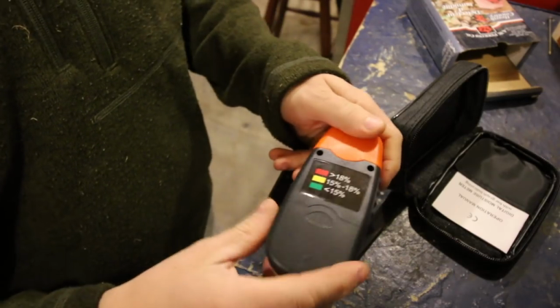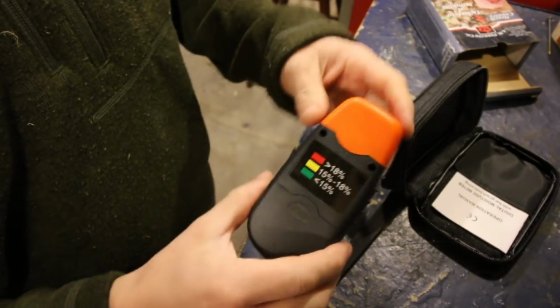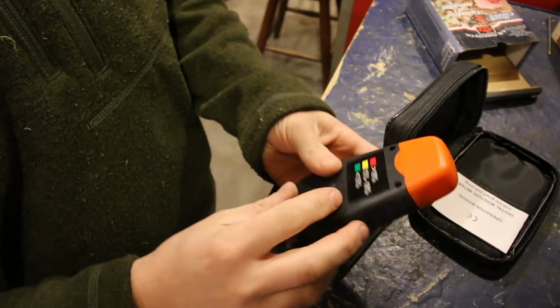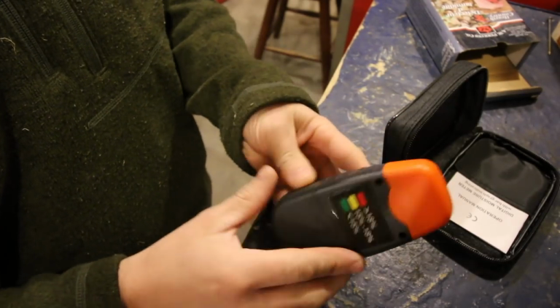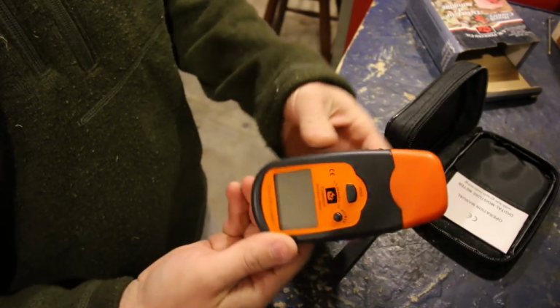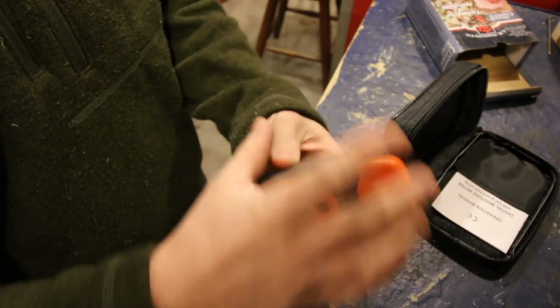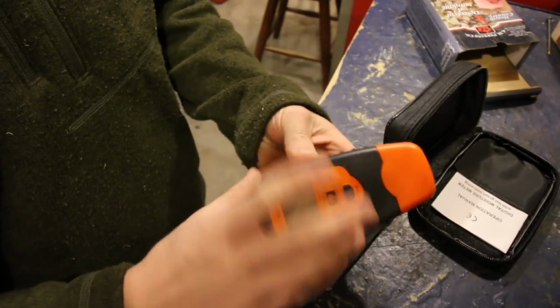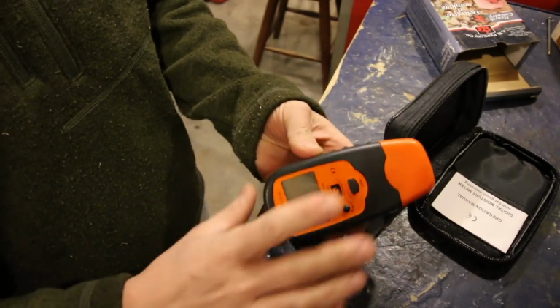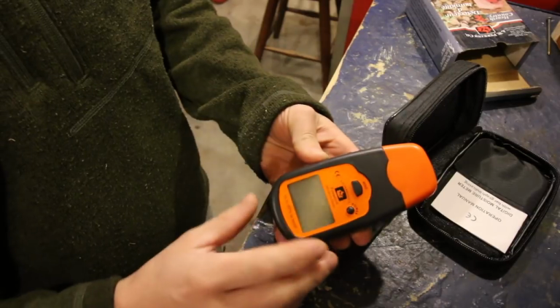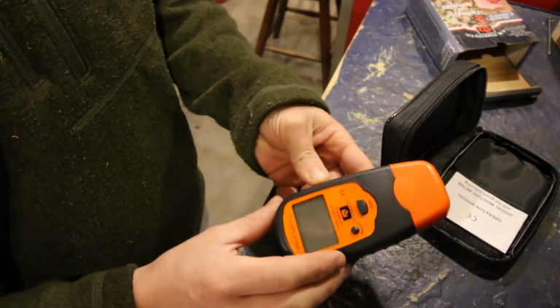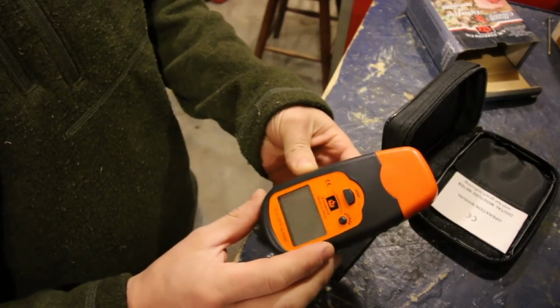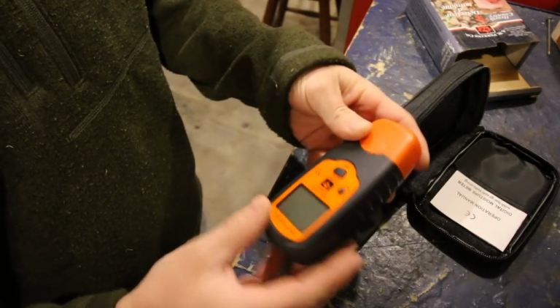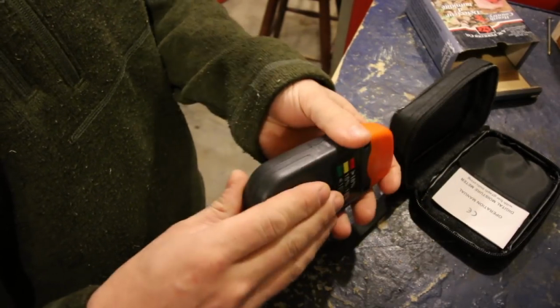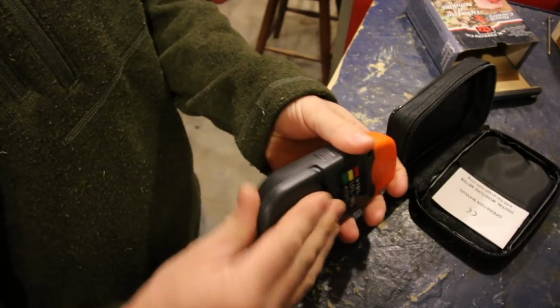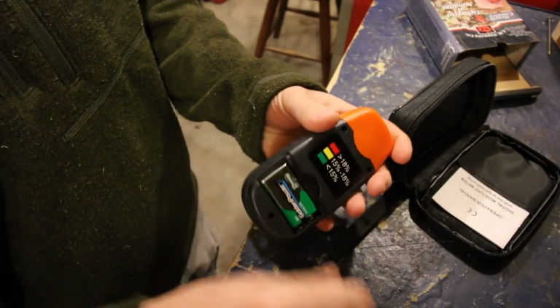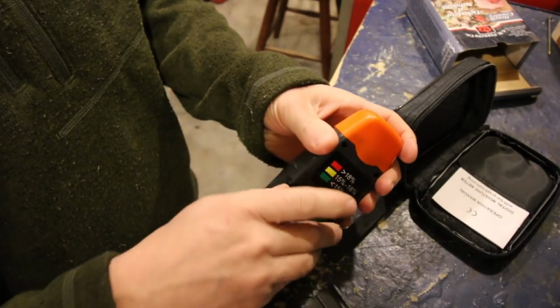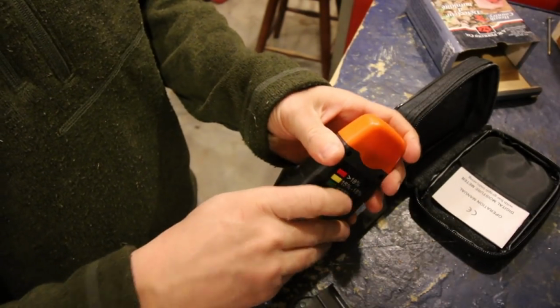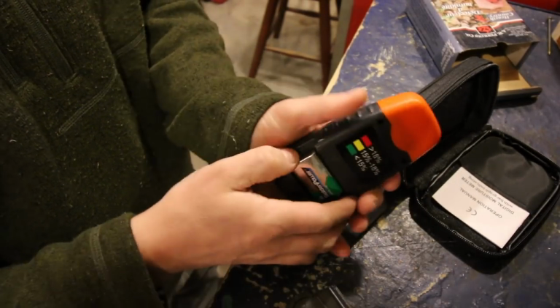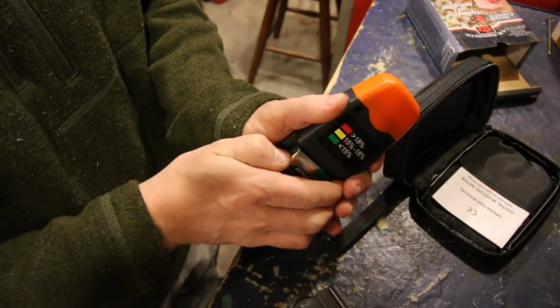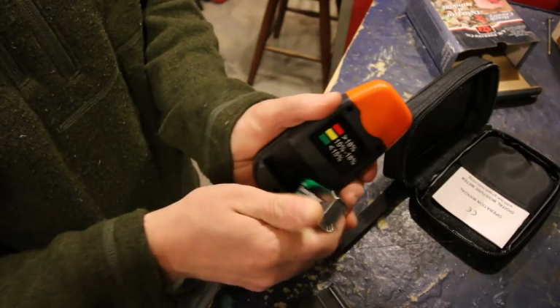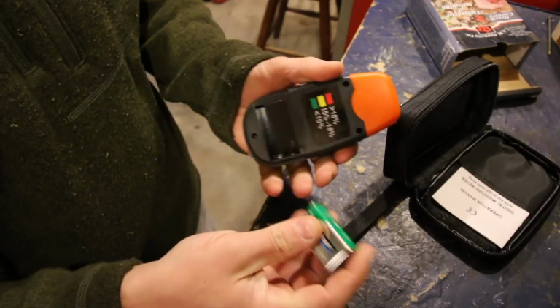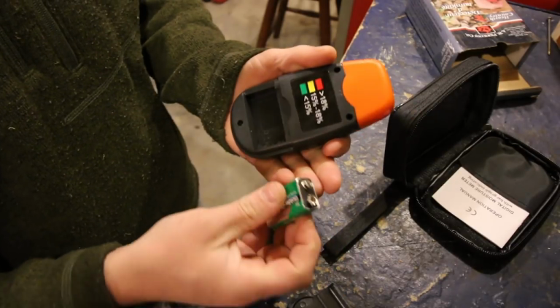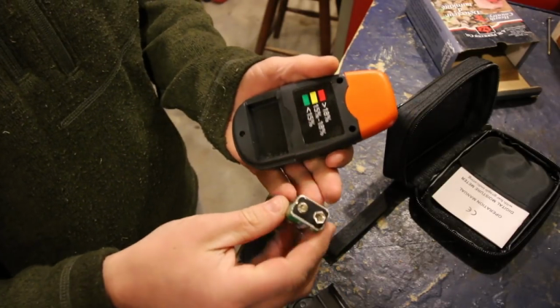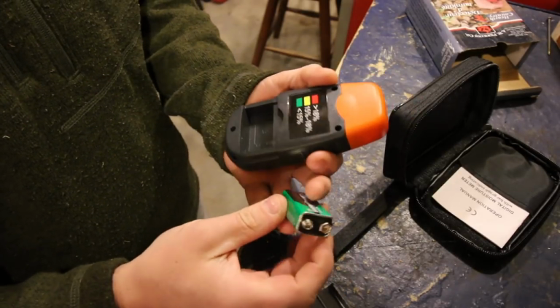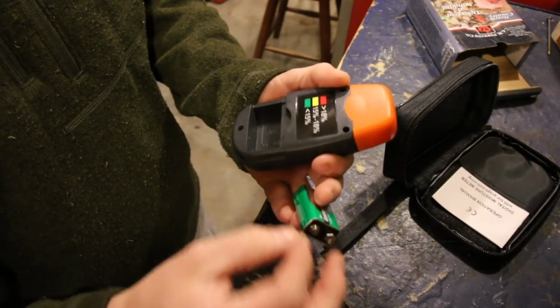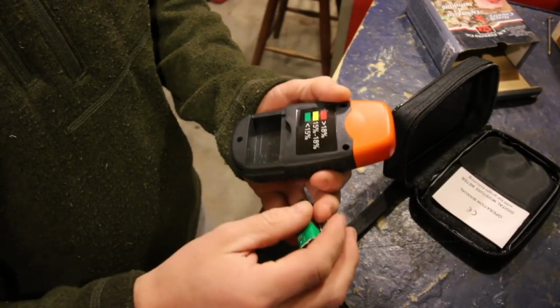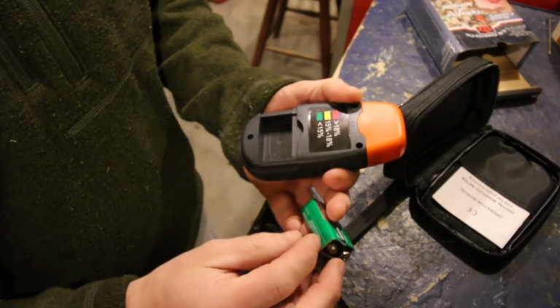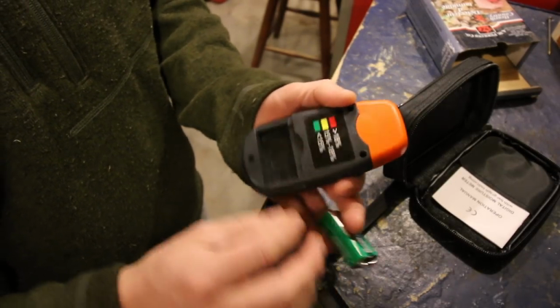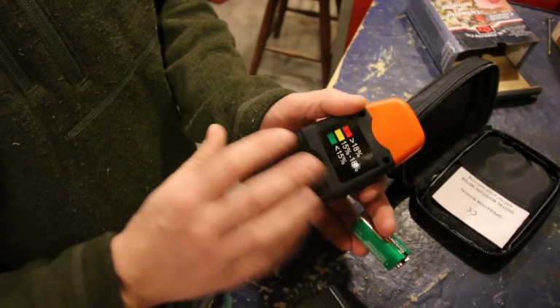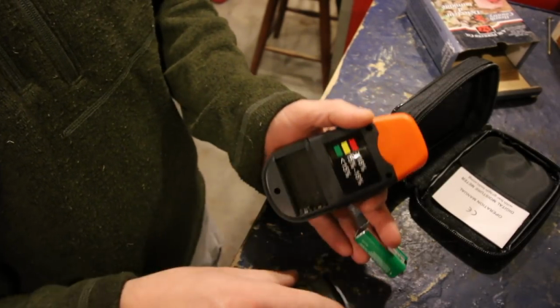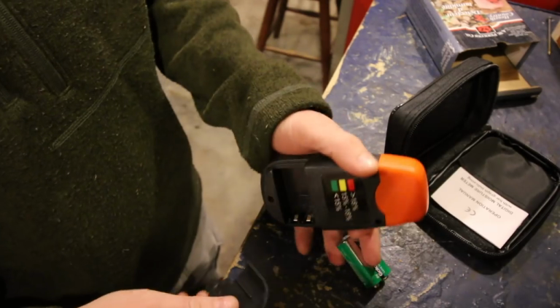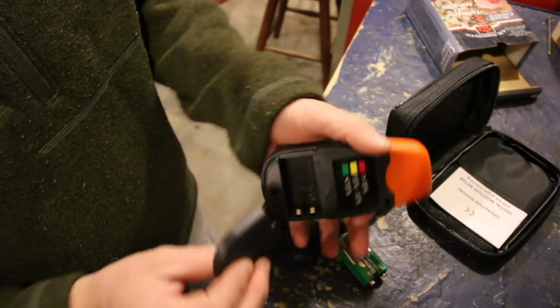If you have a battery-operated tool or toy — whatever you don't use very often — remove the battery when you're not using it. Otherwise when you go to use it the battery will corrode and your tool, whatever you have, will be ruined.